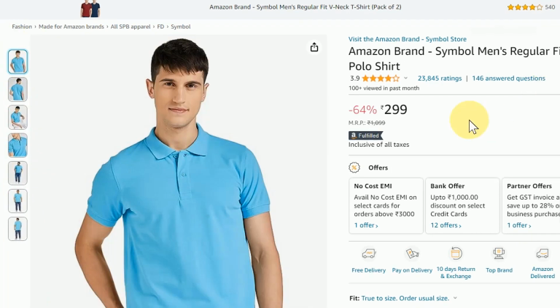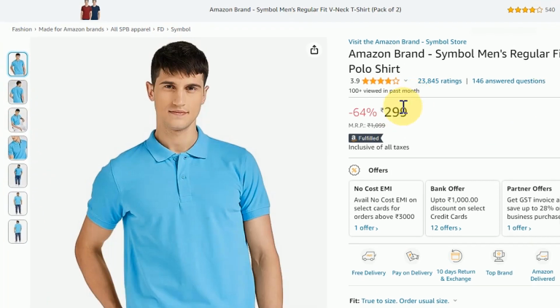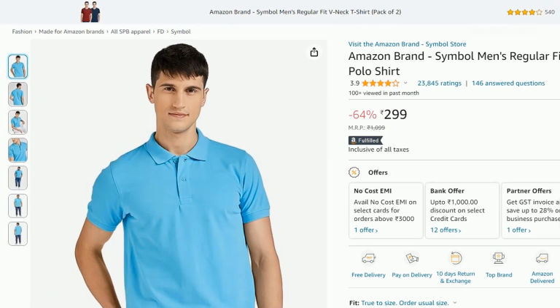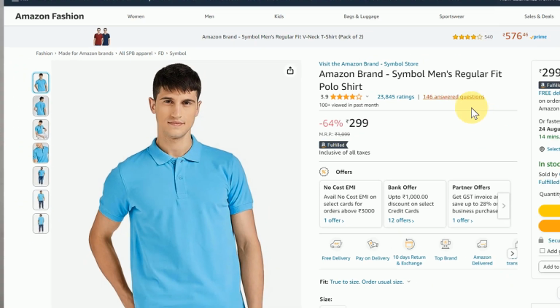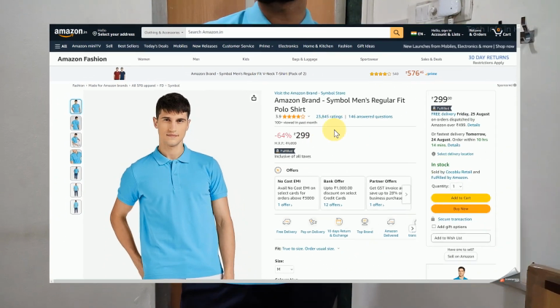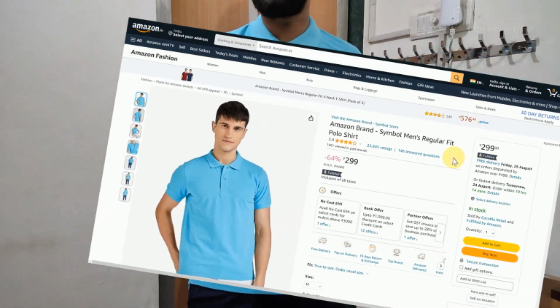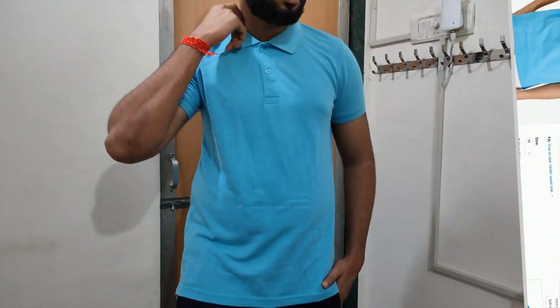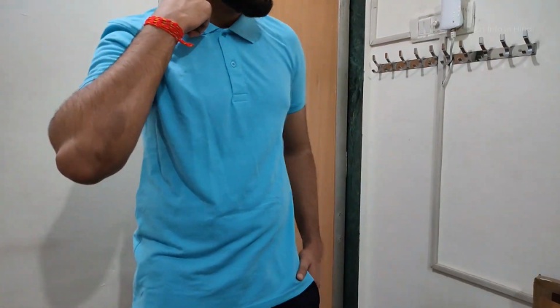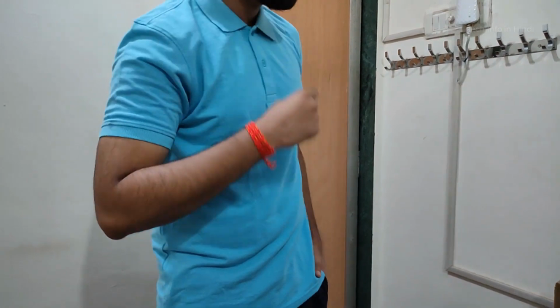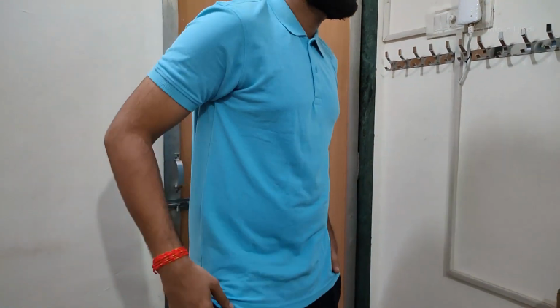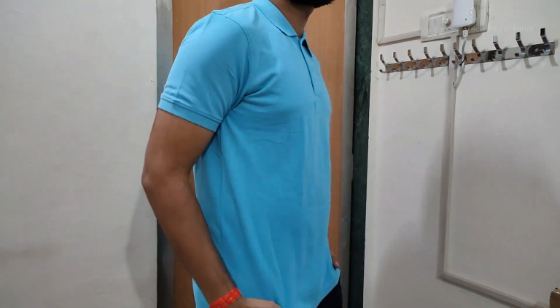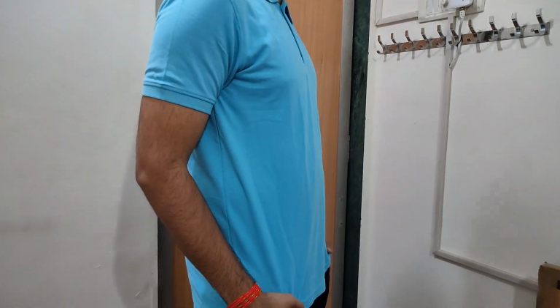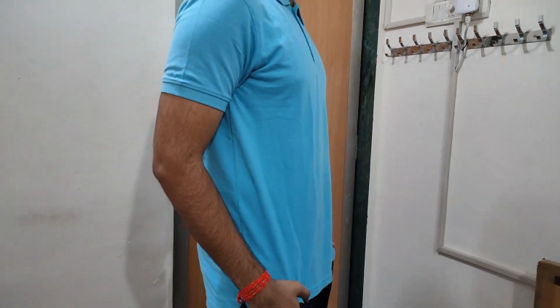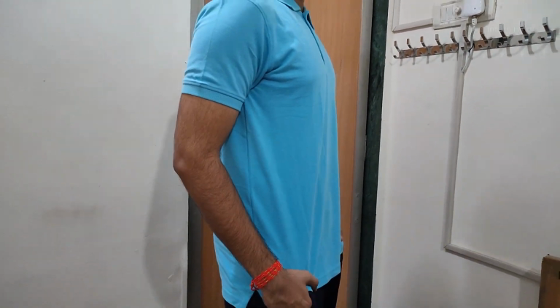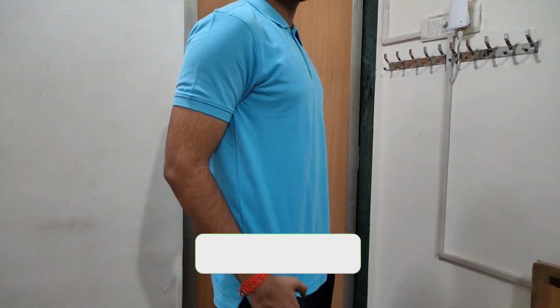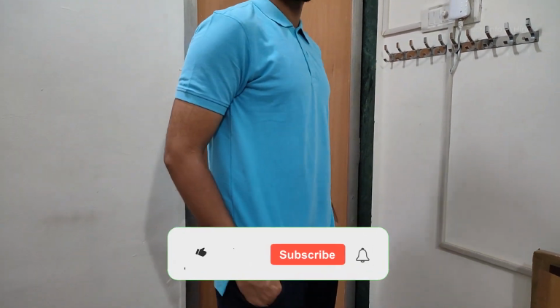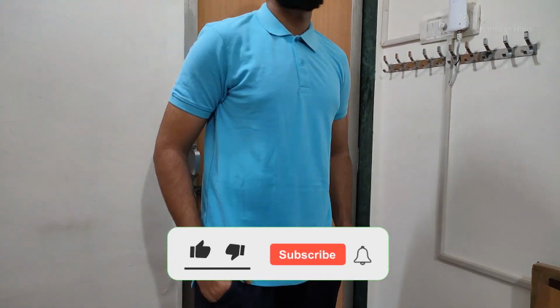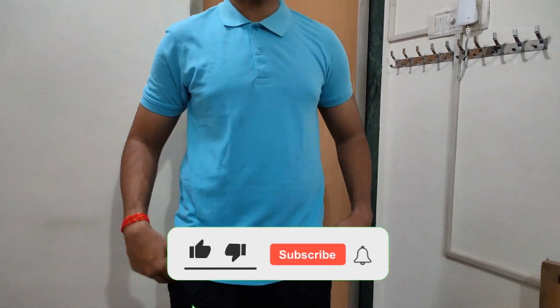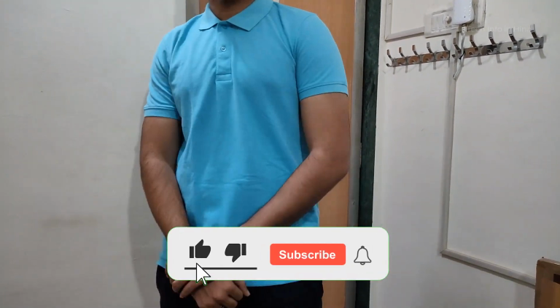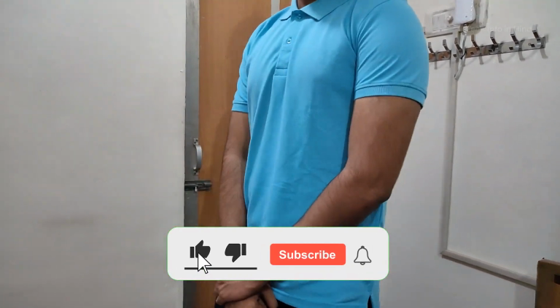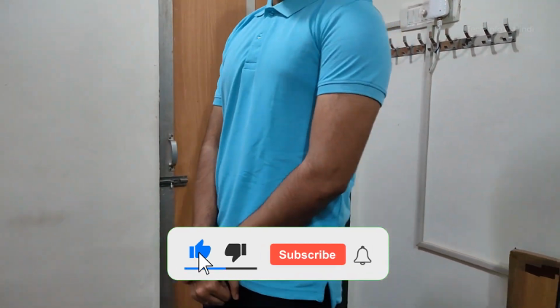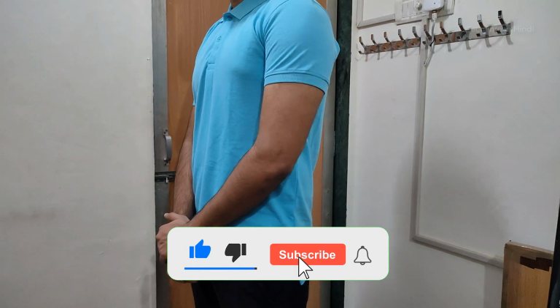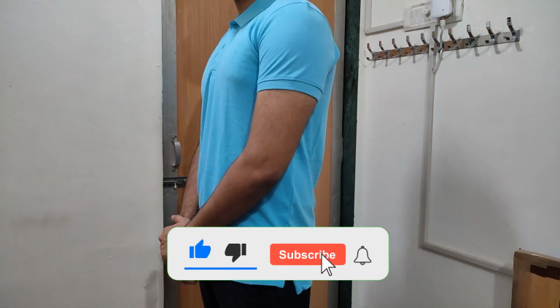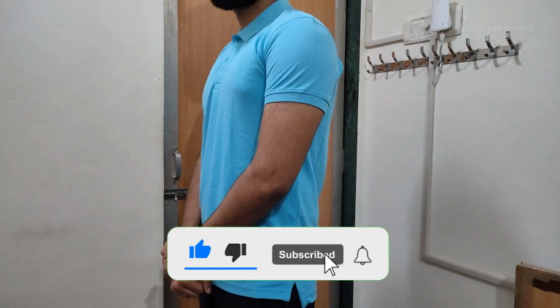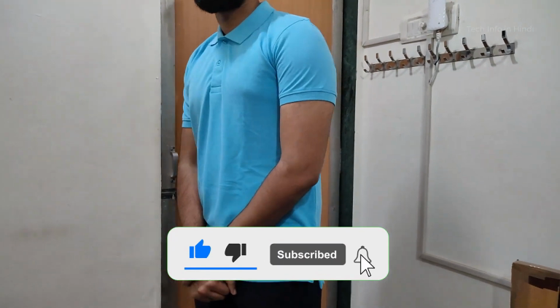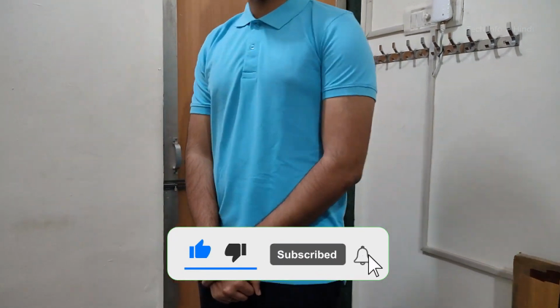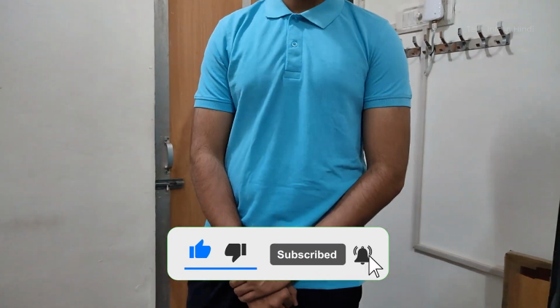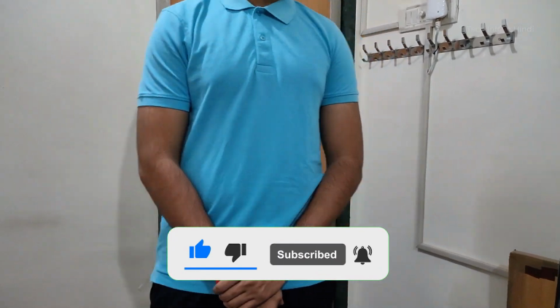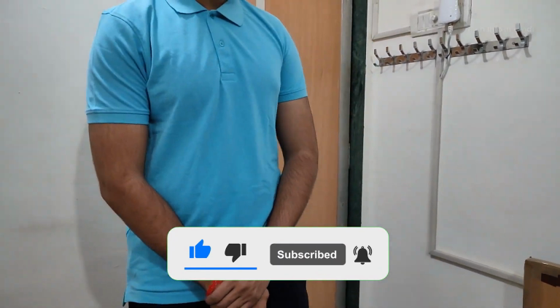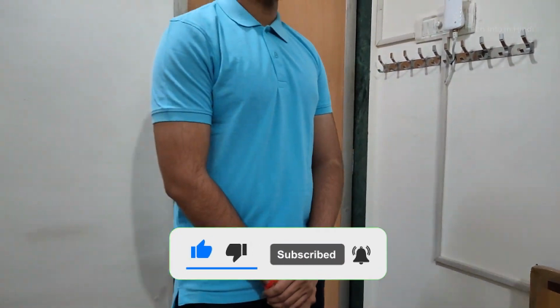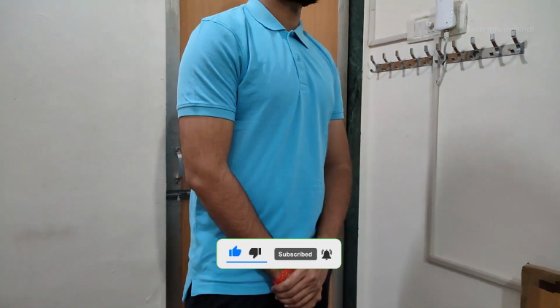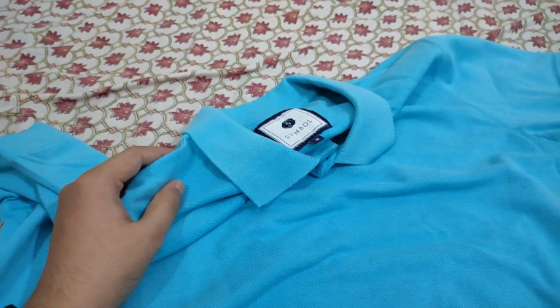When I bought it there was an offer. Different color variants are available — the links are in the description. If you like this video, subscribe to my channel. Thanks so much for watching this video.